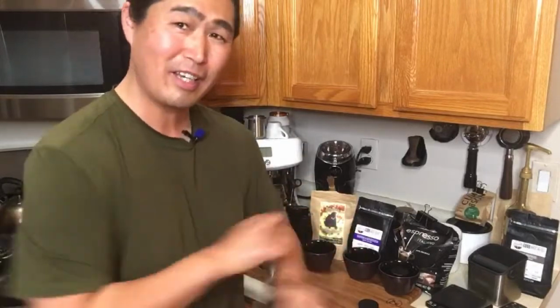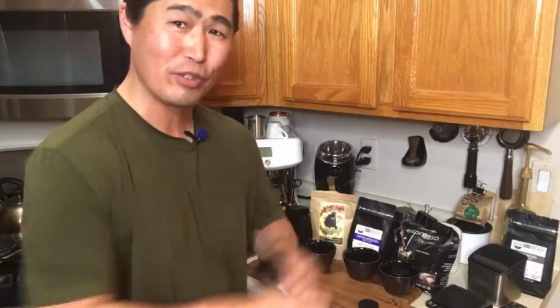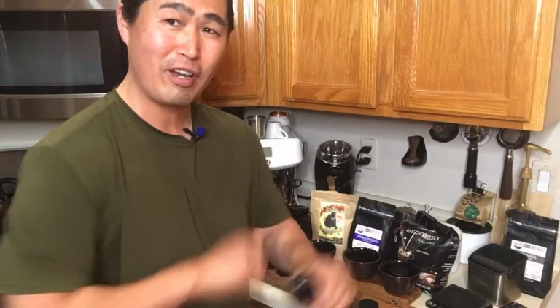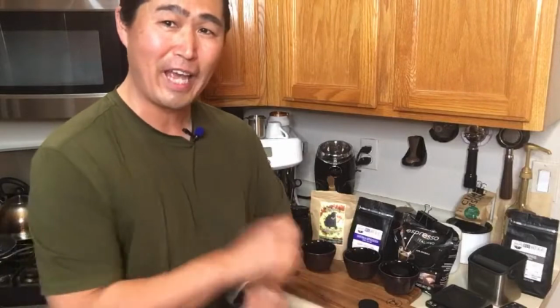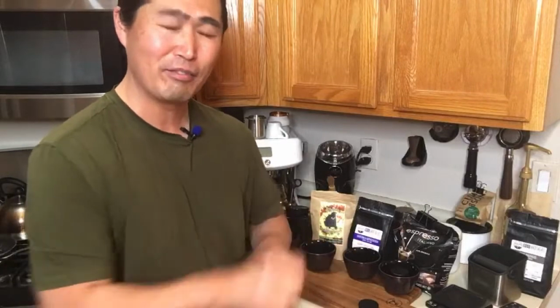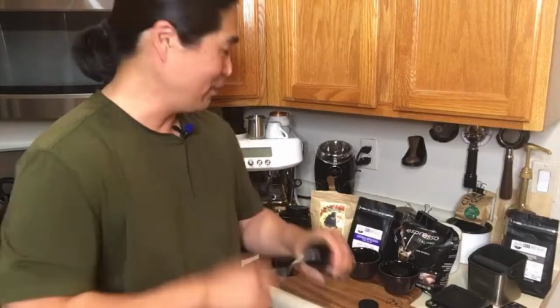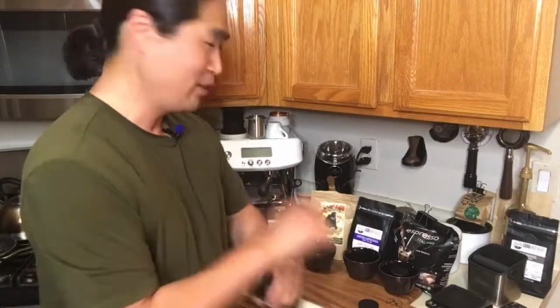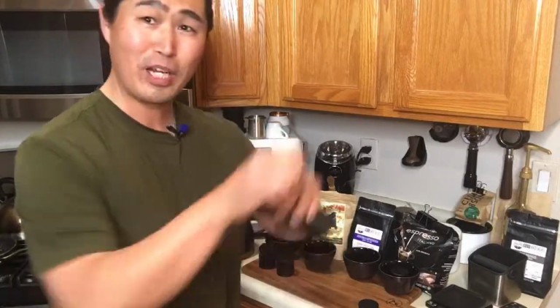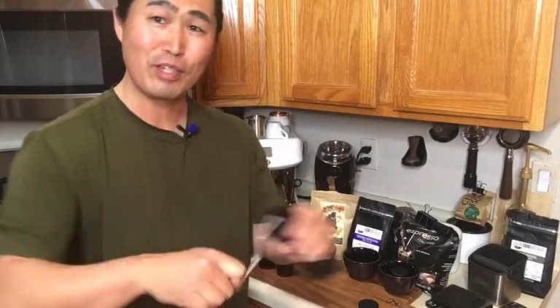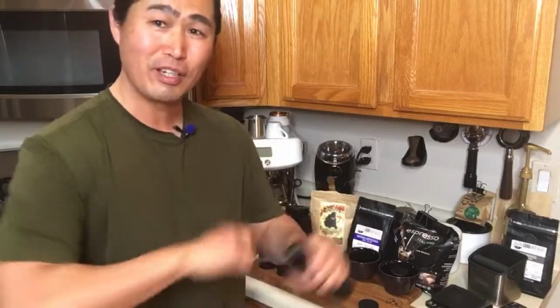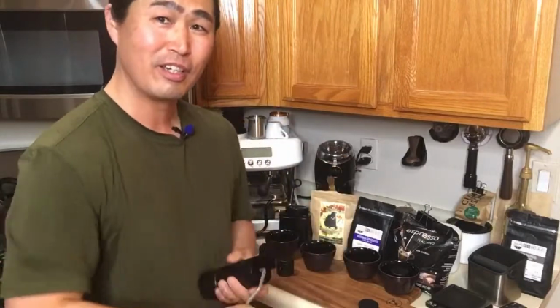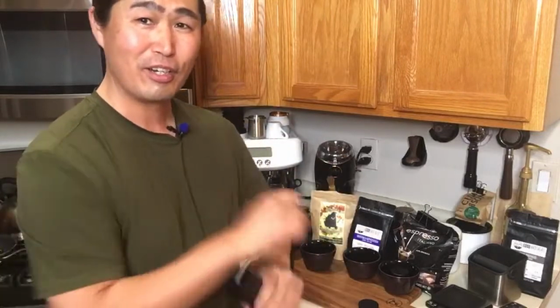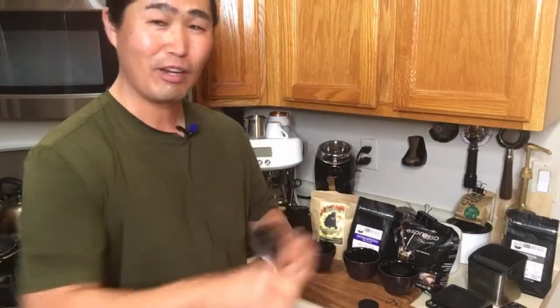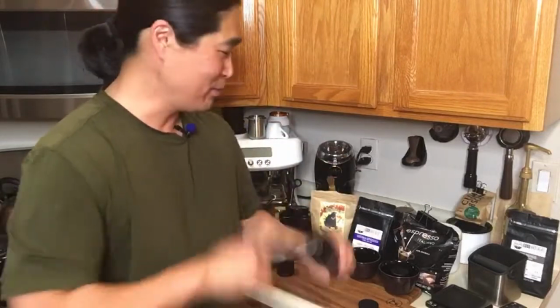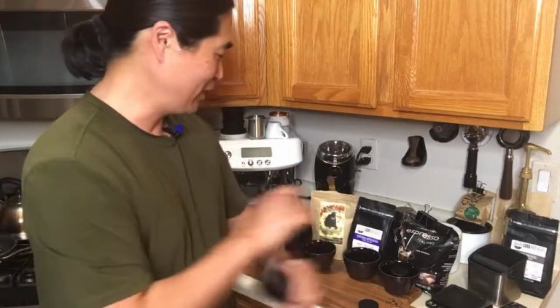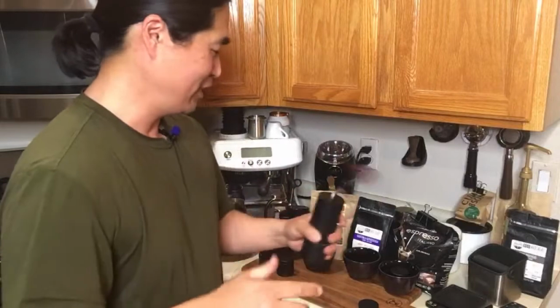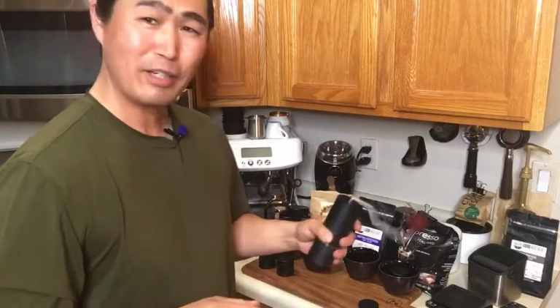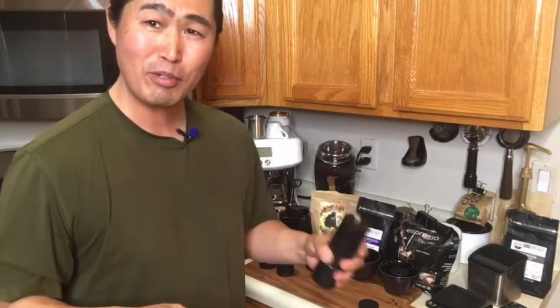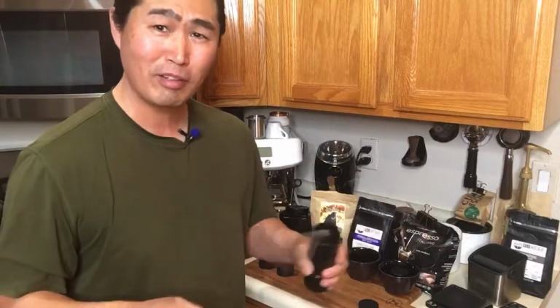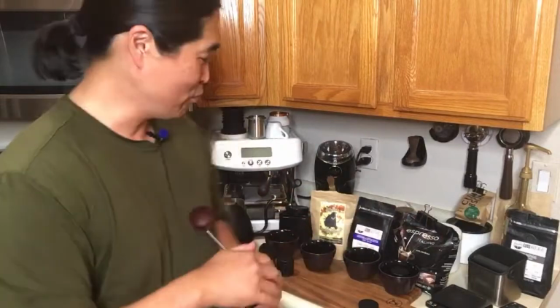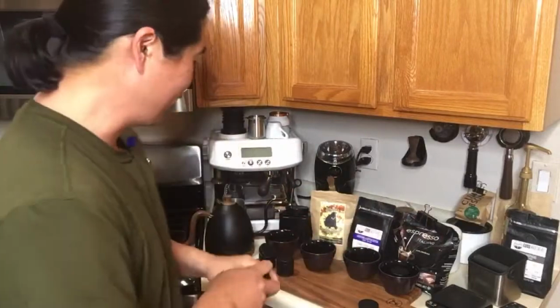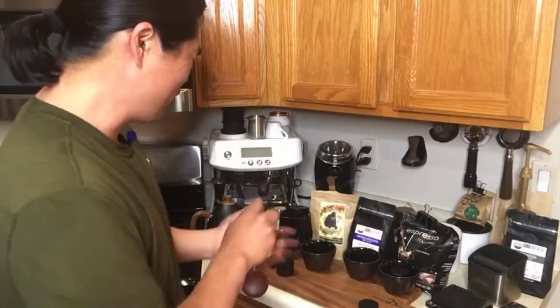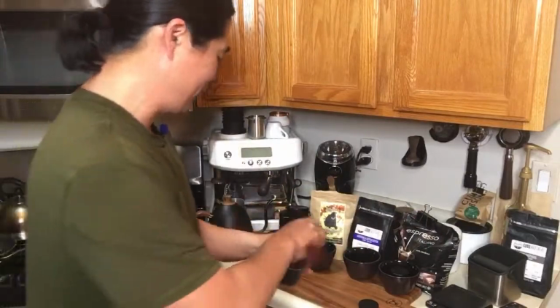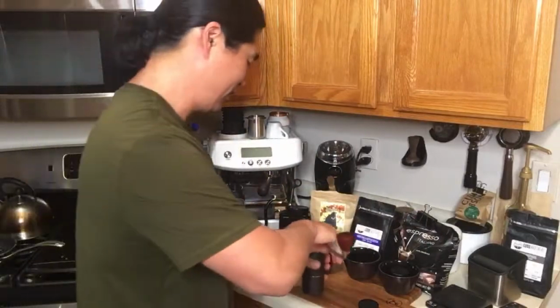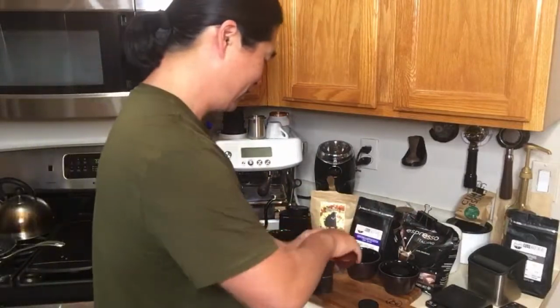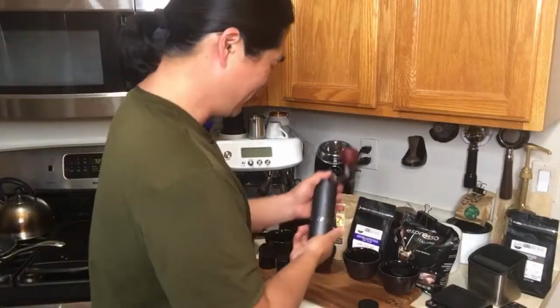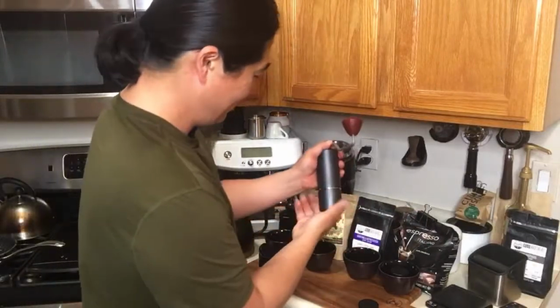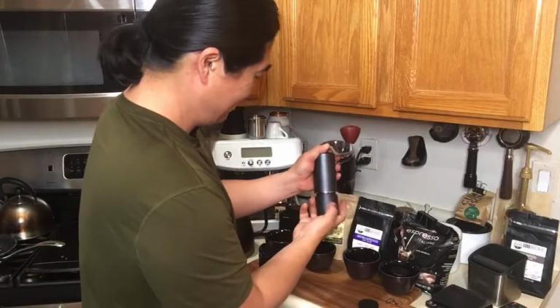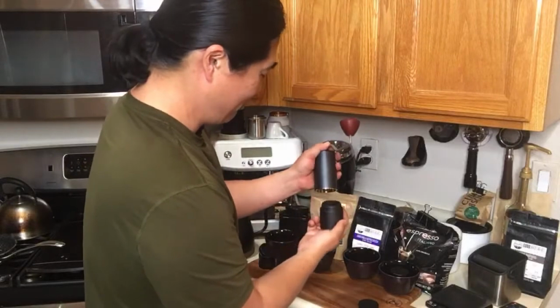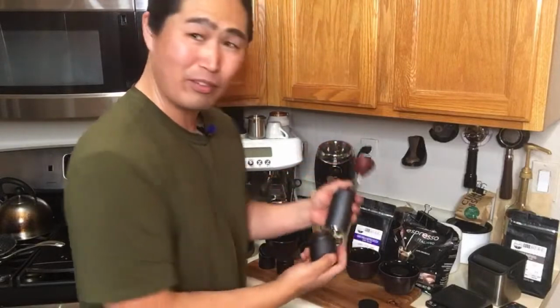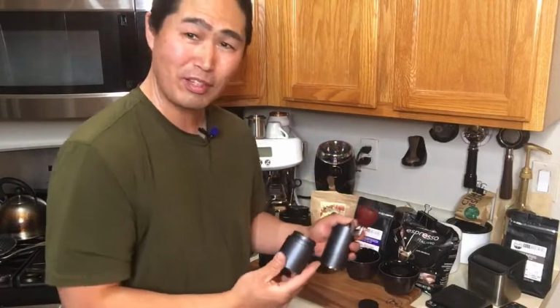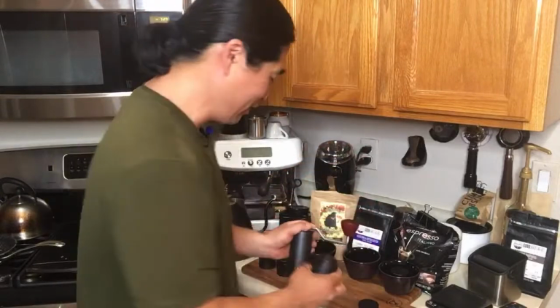I think I should have done an edited video so you don't have to see me grind coffee beans. But you know, it's something about the live stream — you get to see everything.